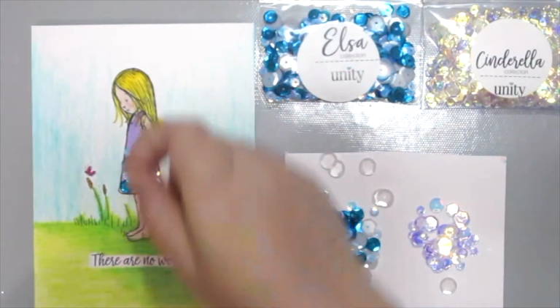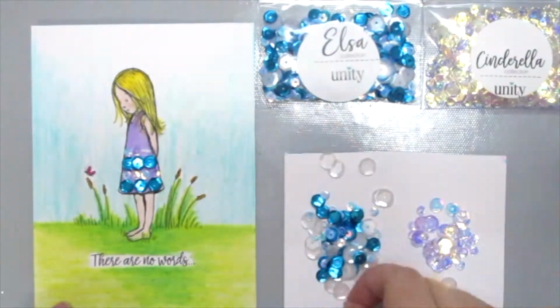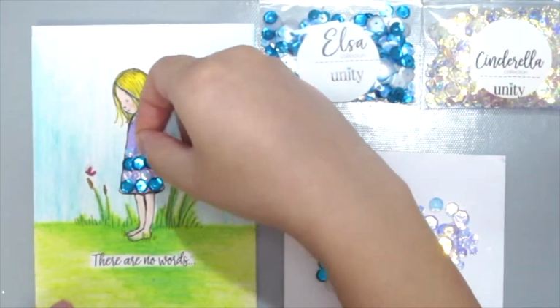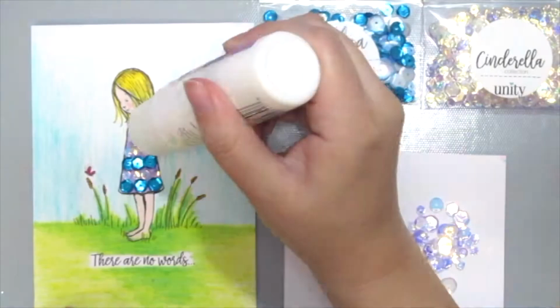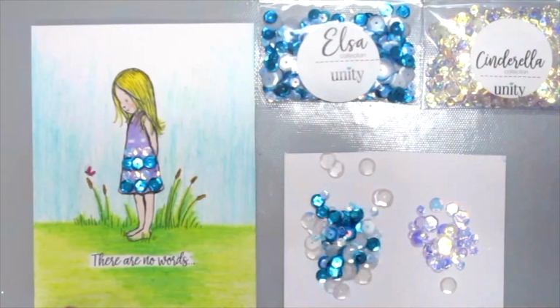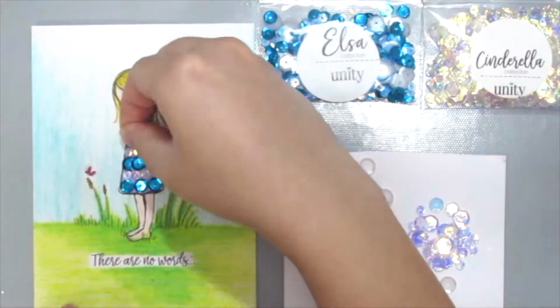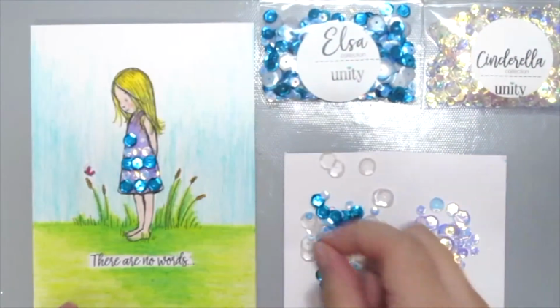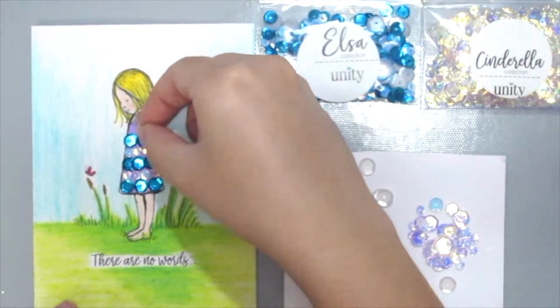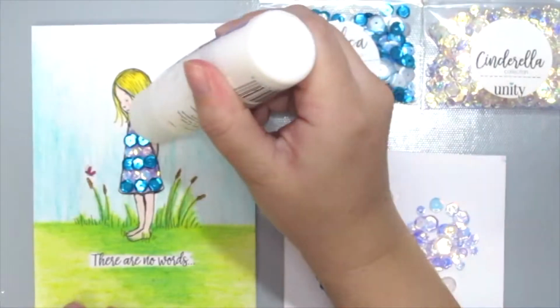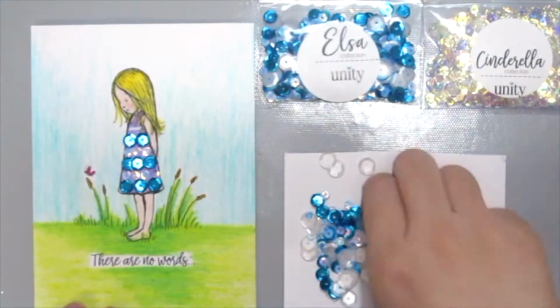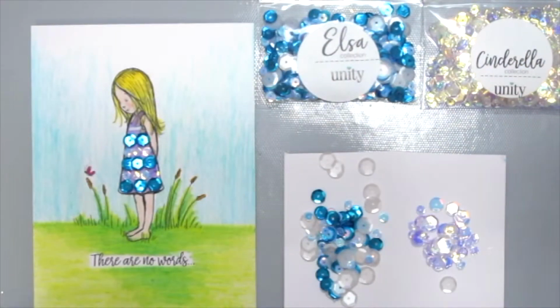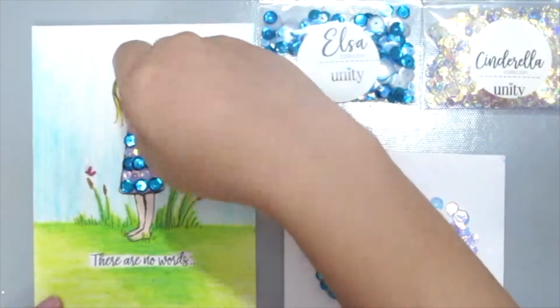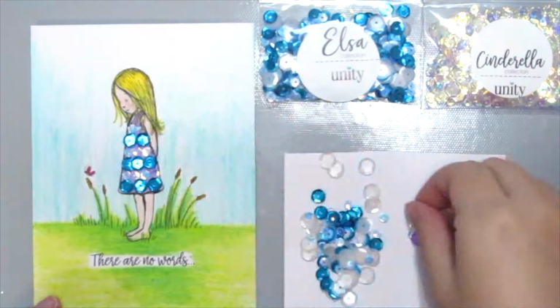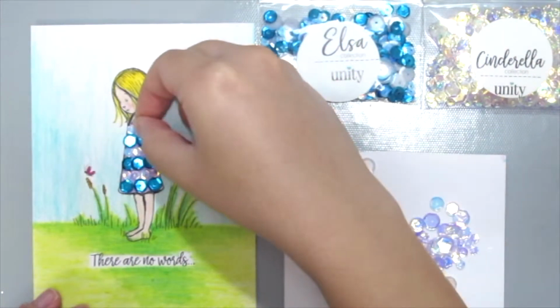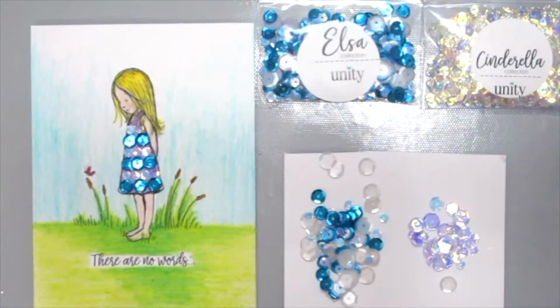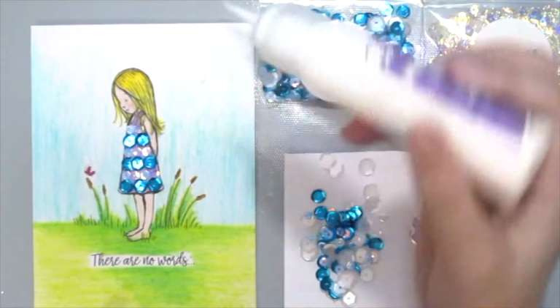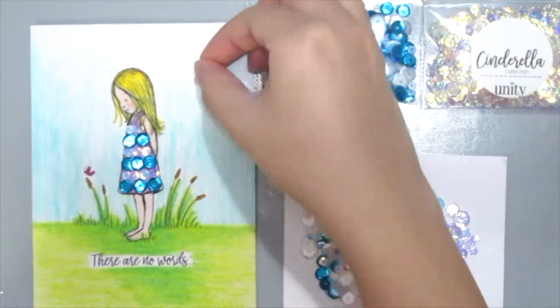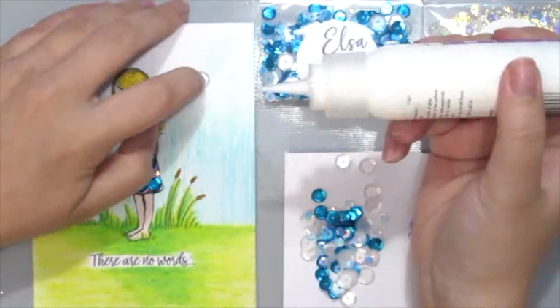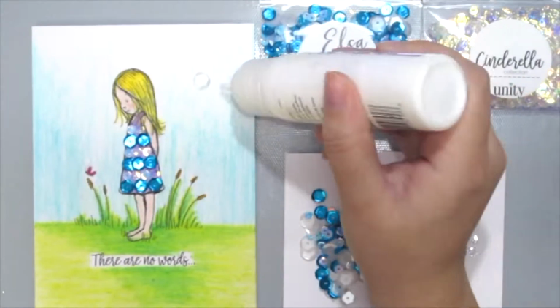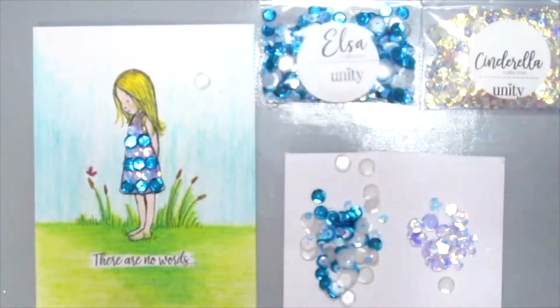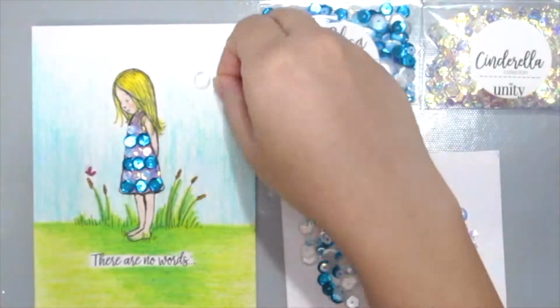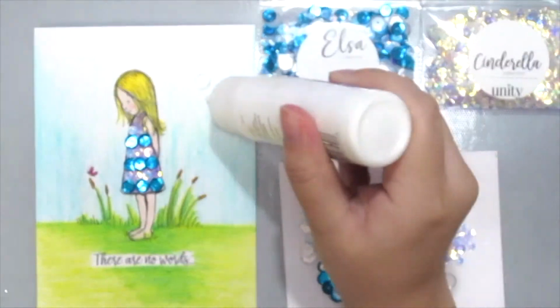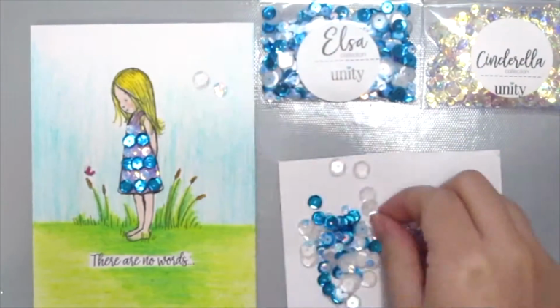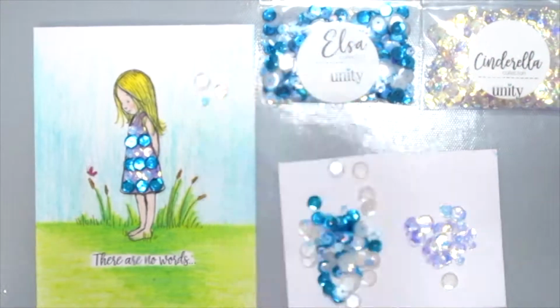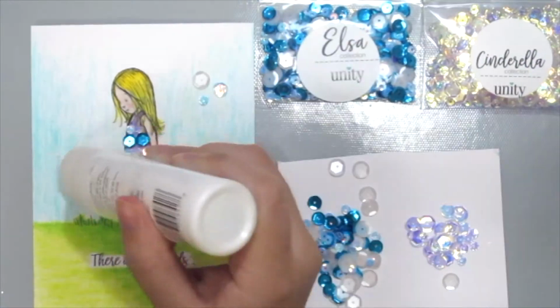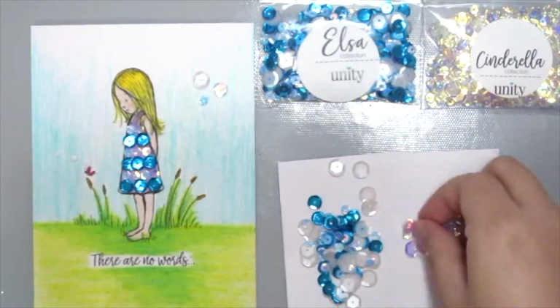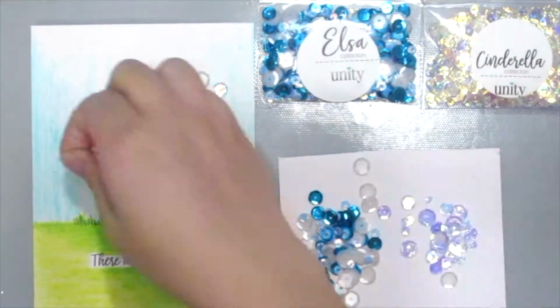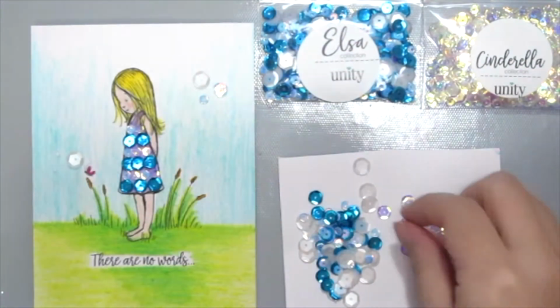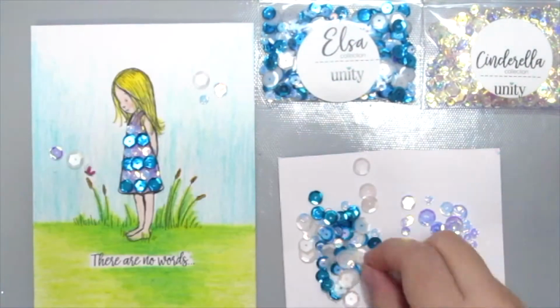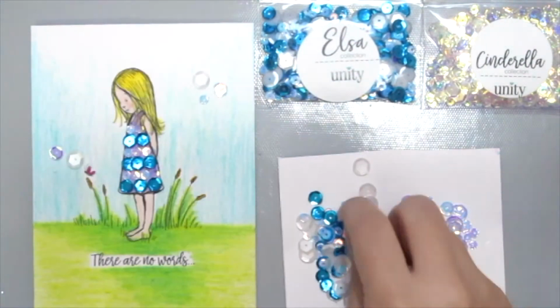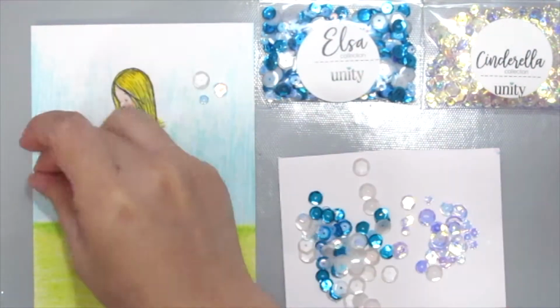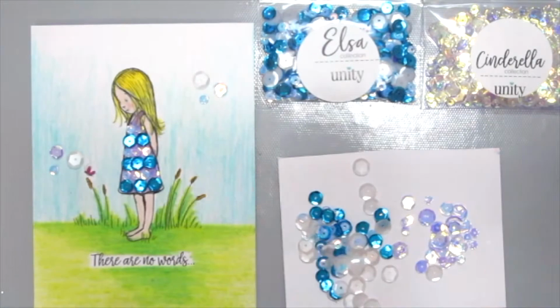I've kept the design on the card rather simple because I wanted the focus to be on the dress. So off camera, I've also added some nuvo glitter drops as the border of the card.